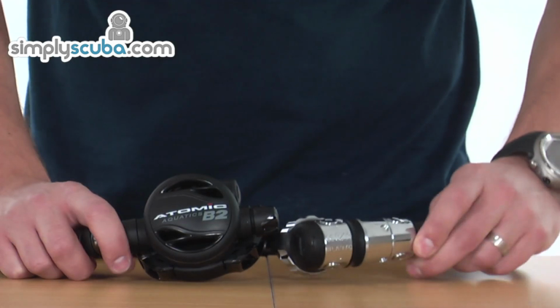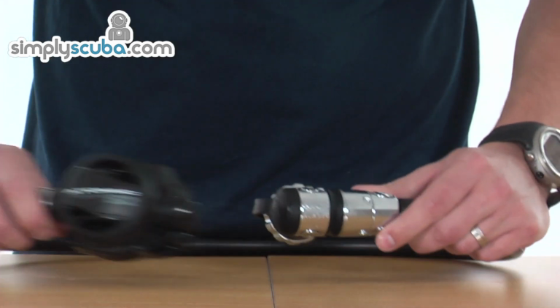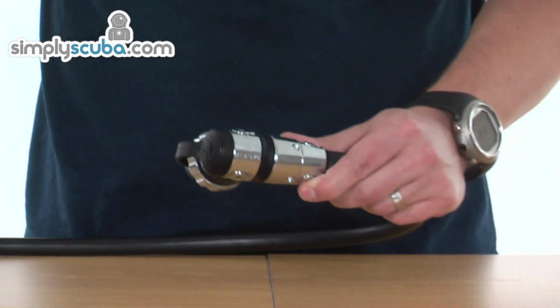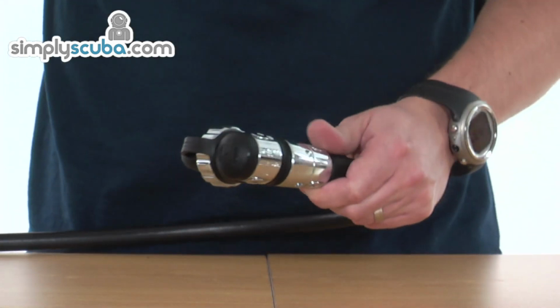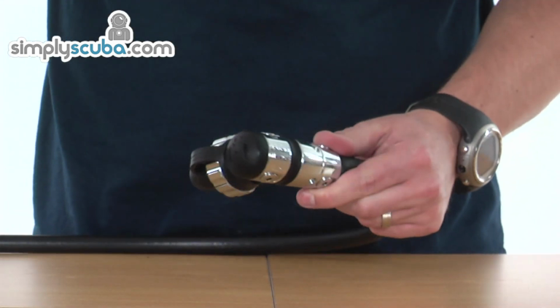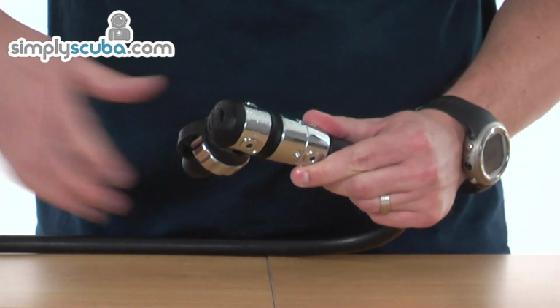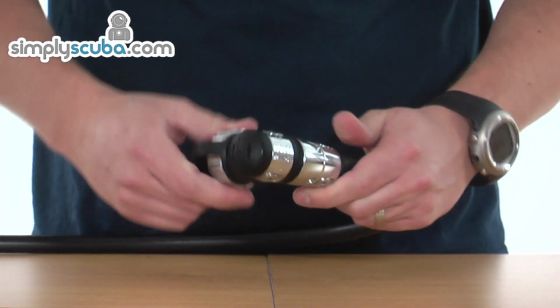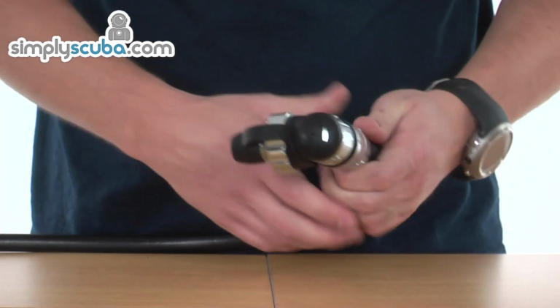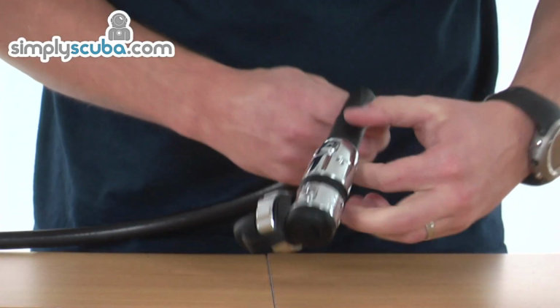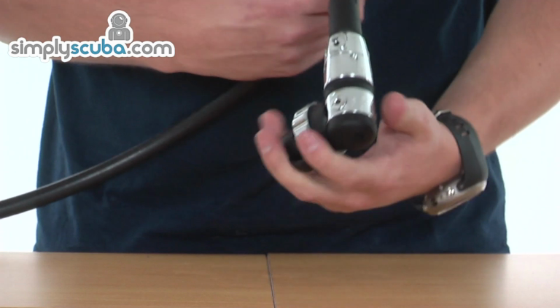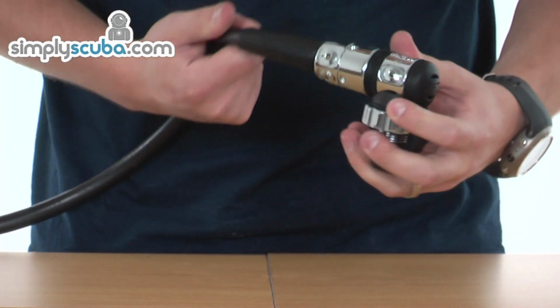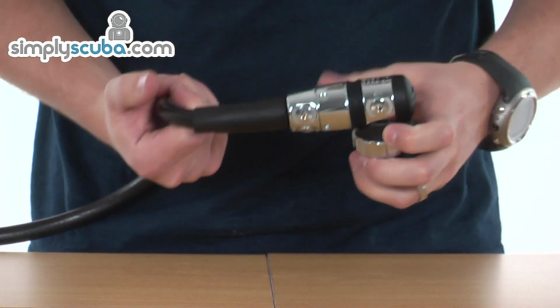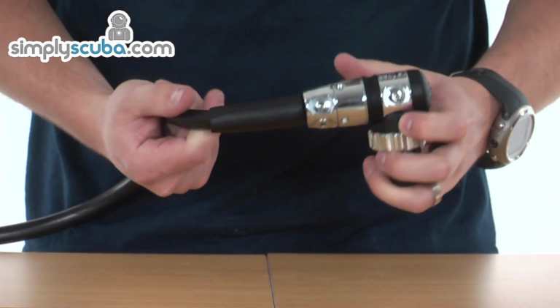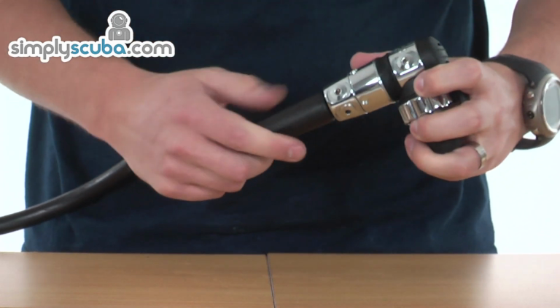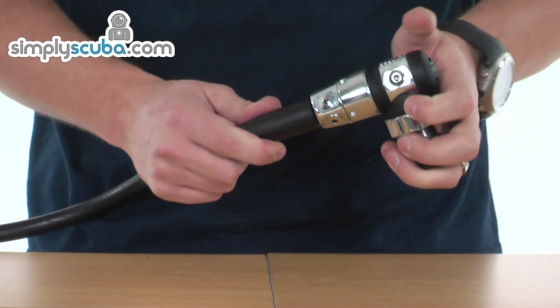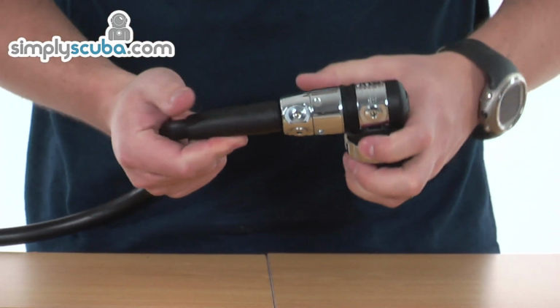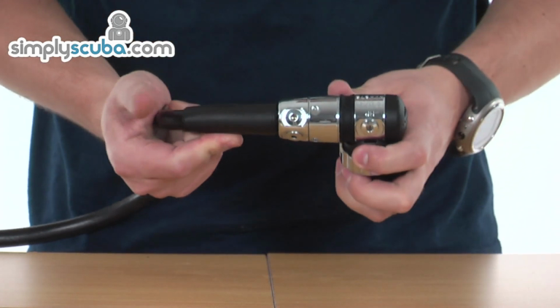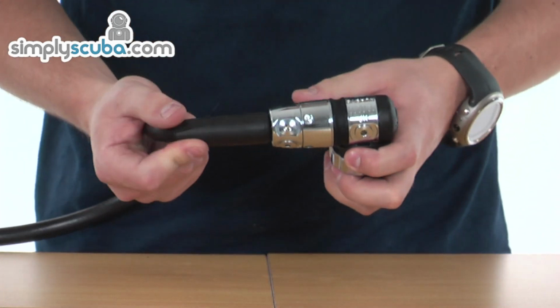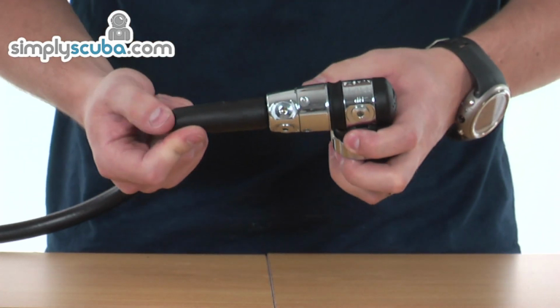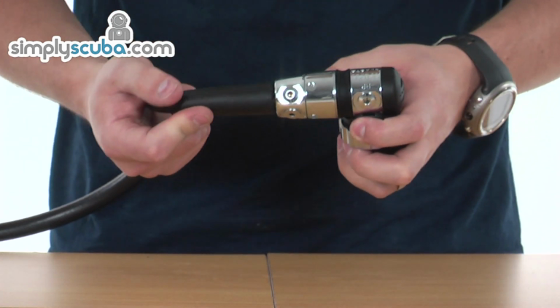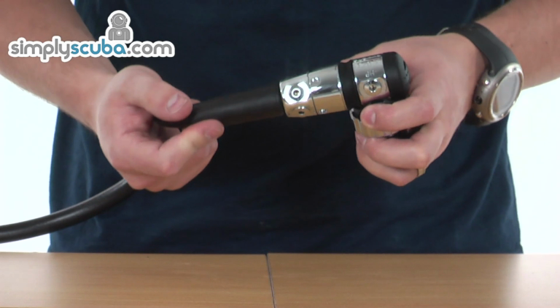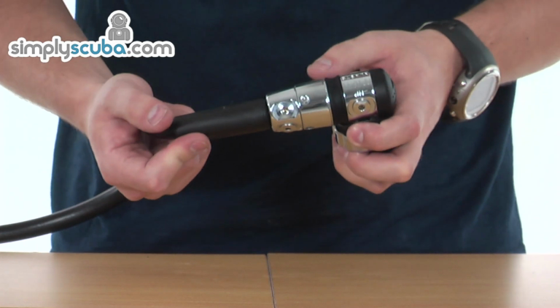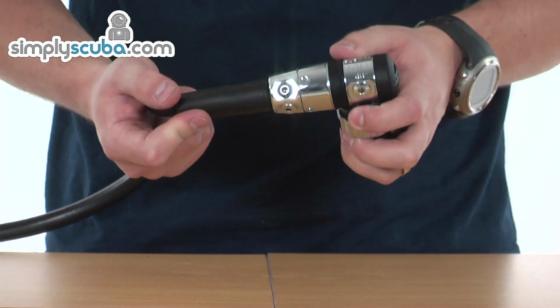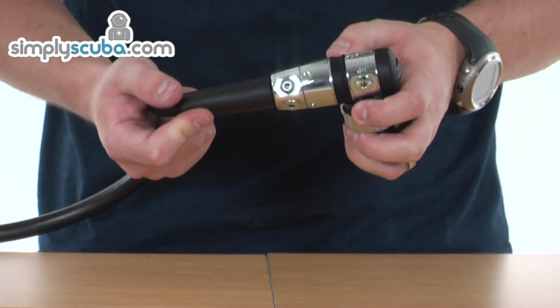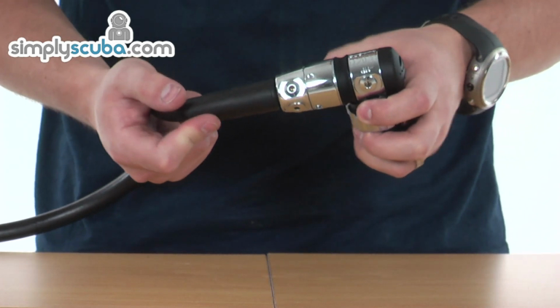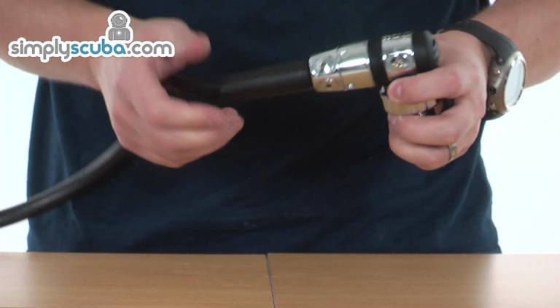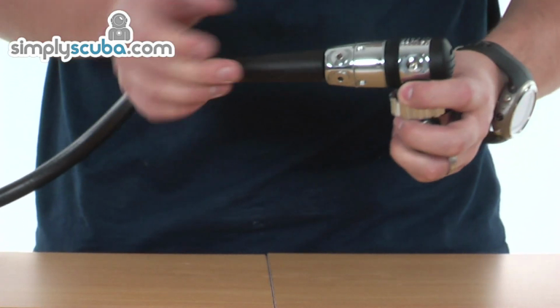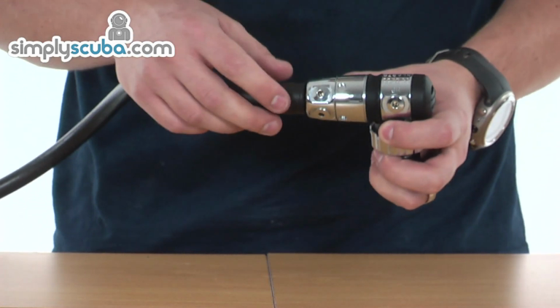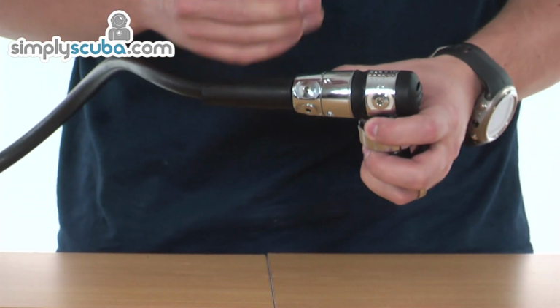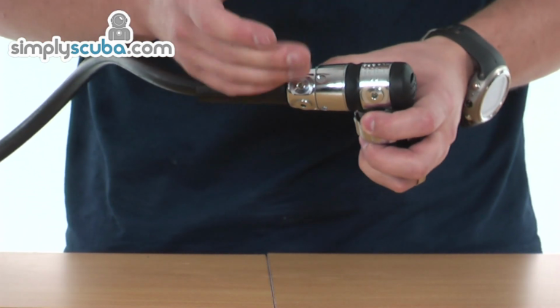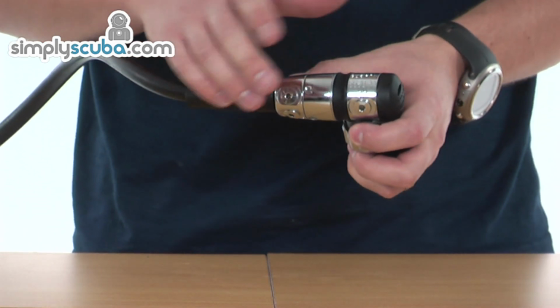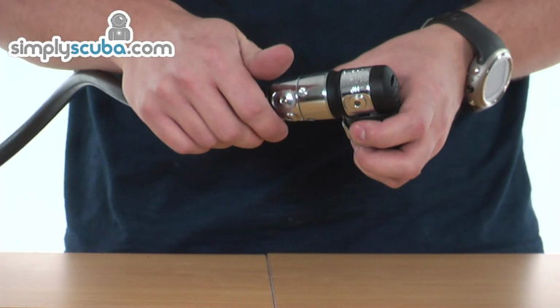We start at the first stage. This is a piston design, so straight away it's going to give you great performance. It's also fully balanced as well, so you've got the added benefit of the same performance at any depth.